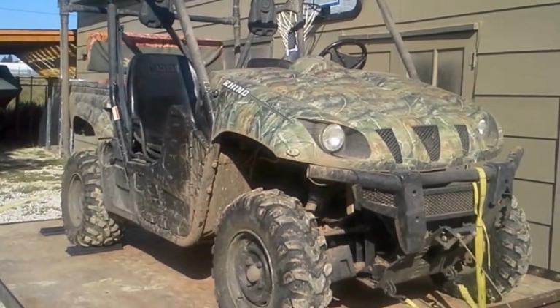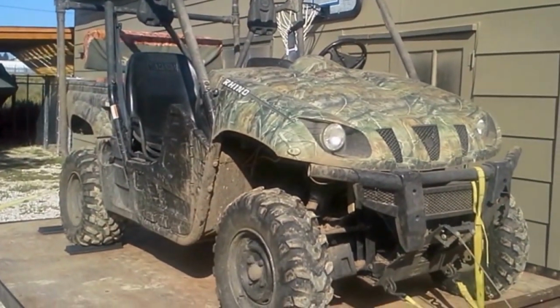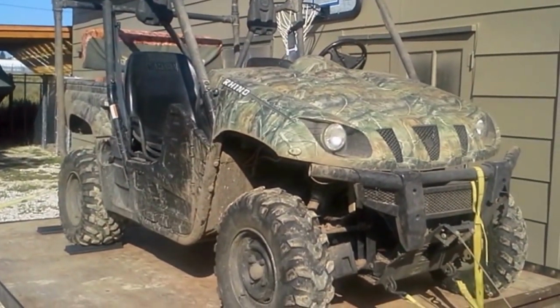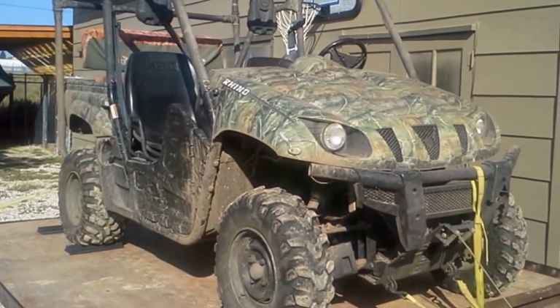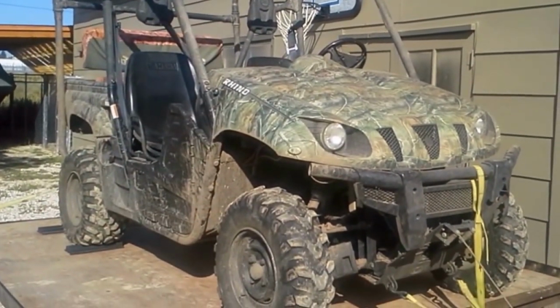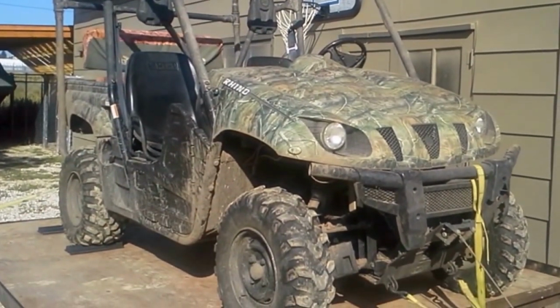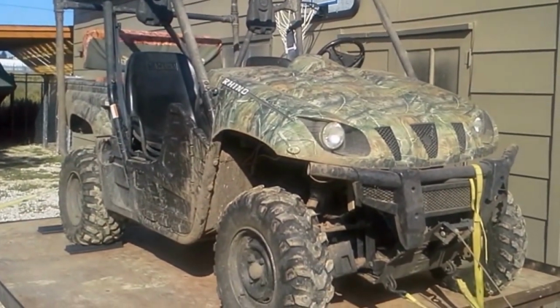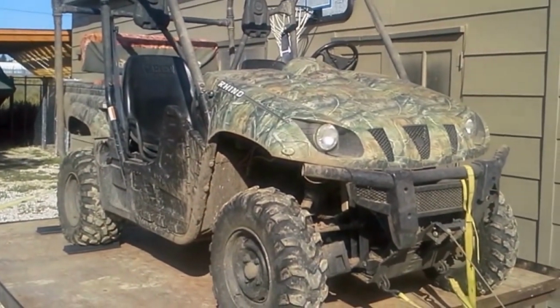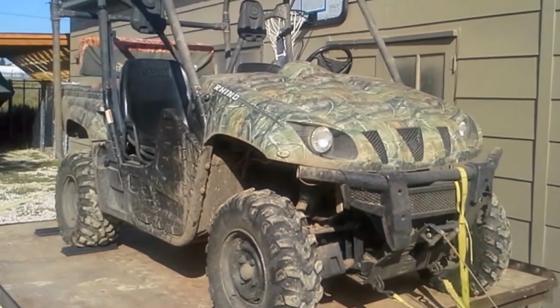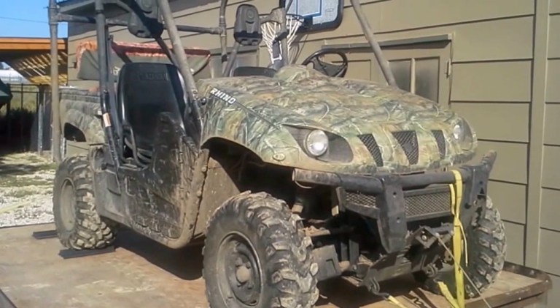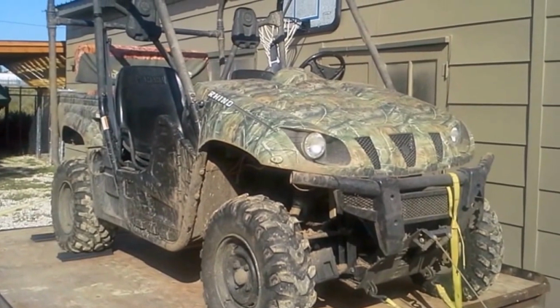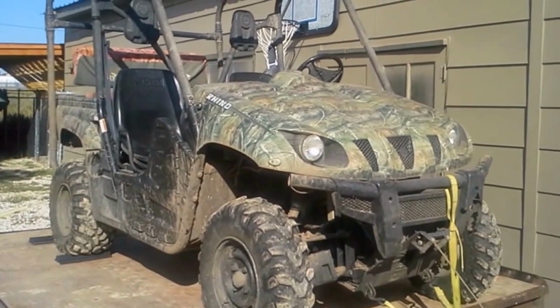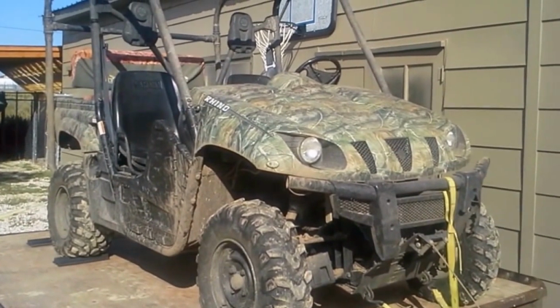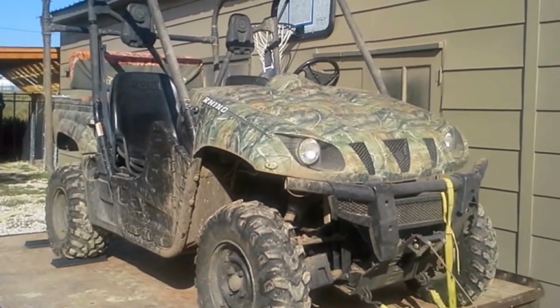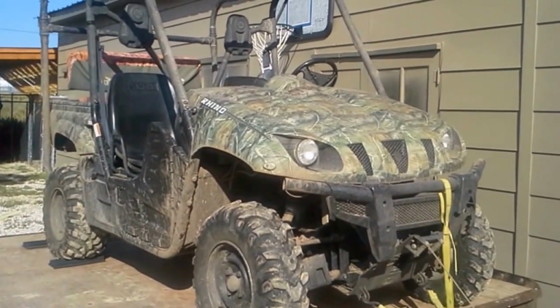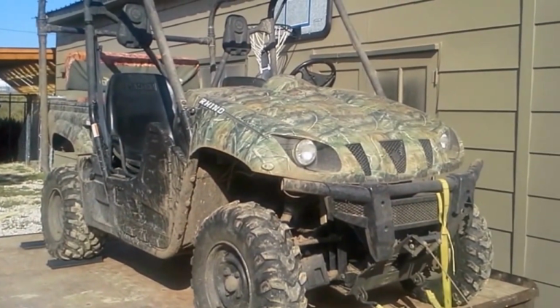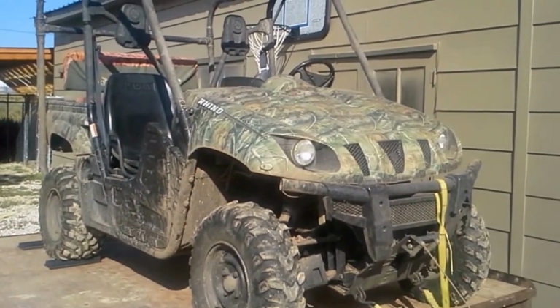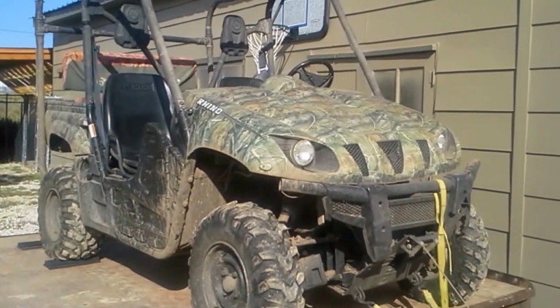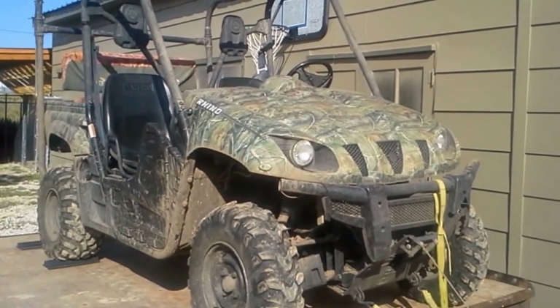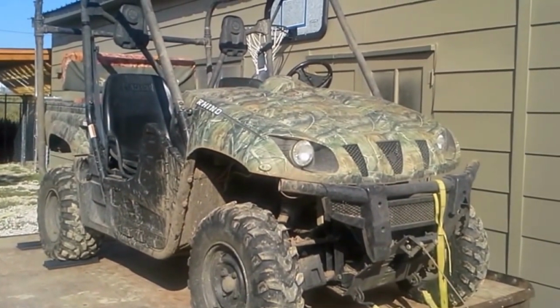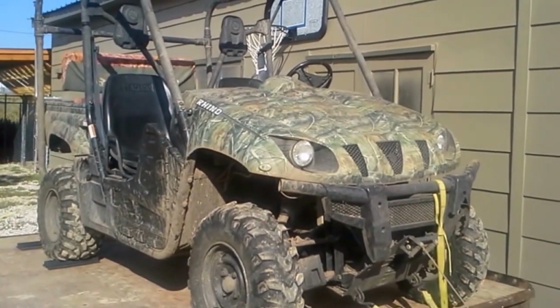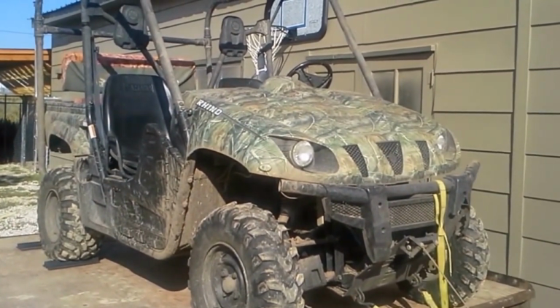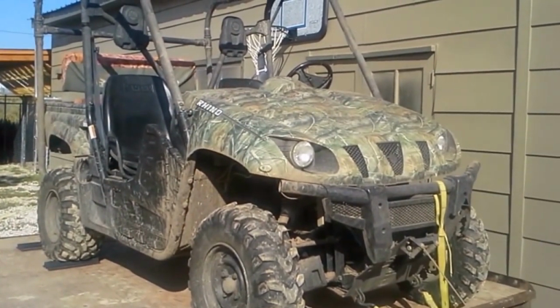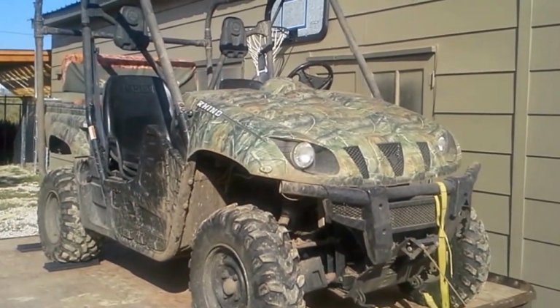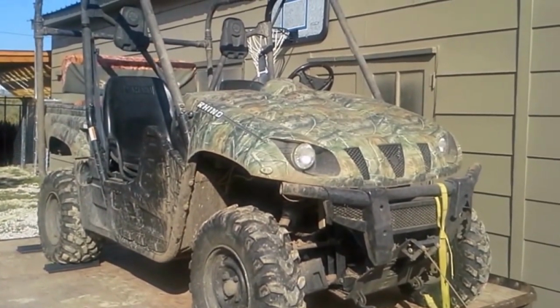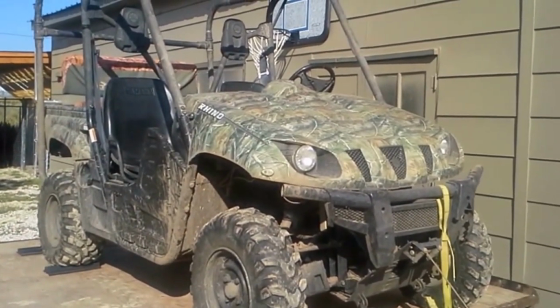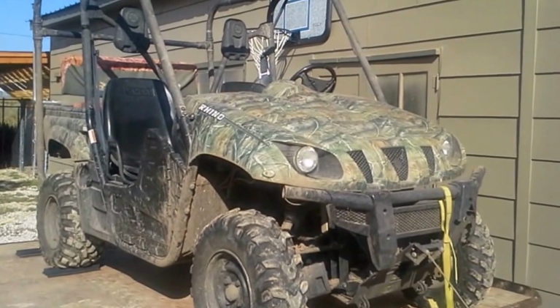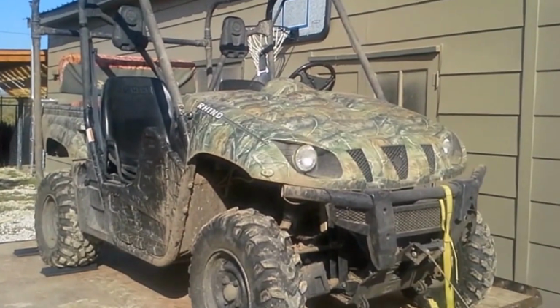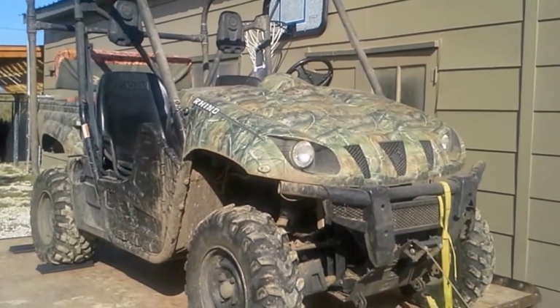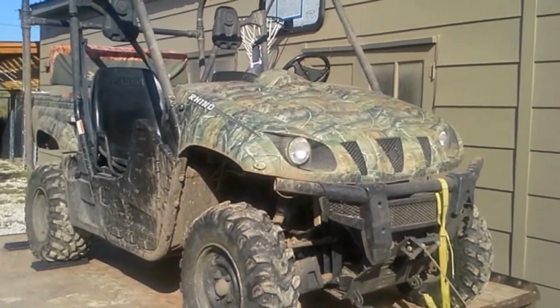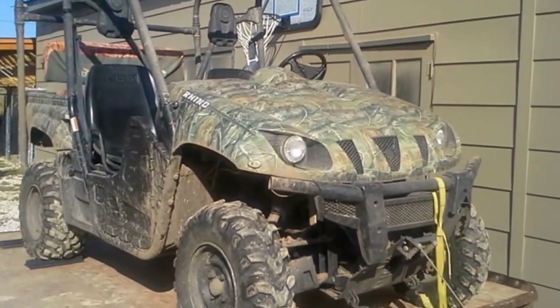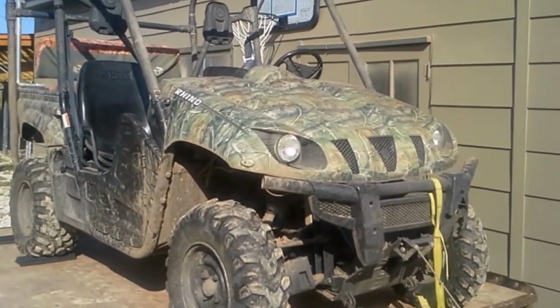I'm going to show you how to check the oil on a 2006 Rhino. A buddy asked me how to check the oil the other day because he didn't know where the dipstick was, so here's how.